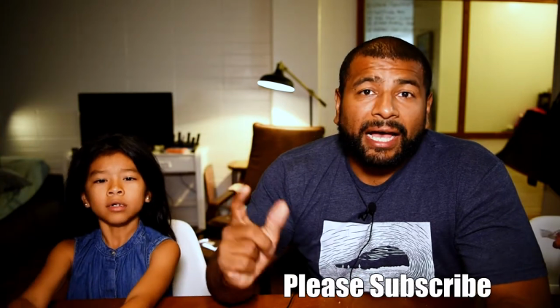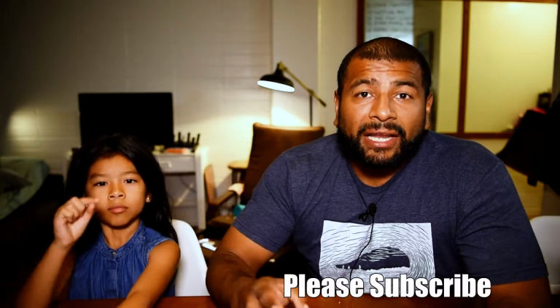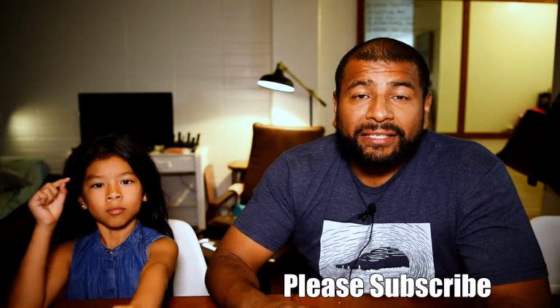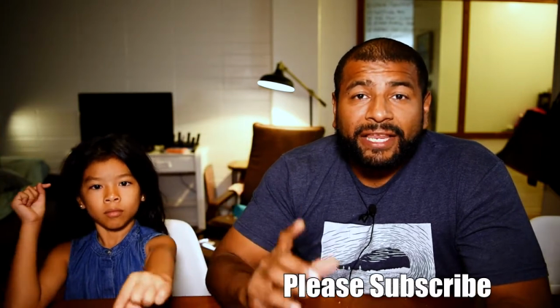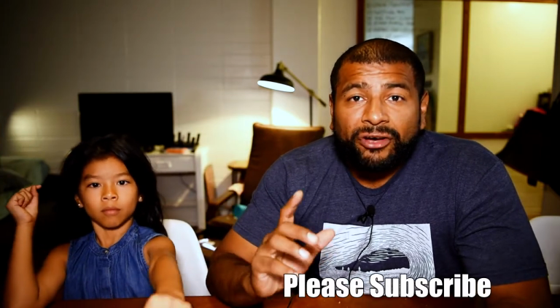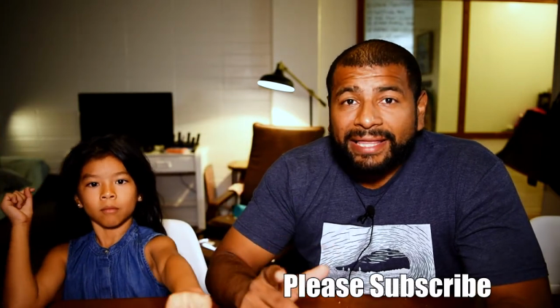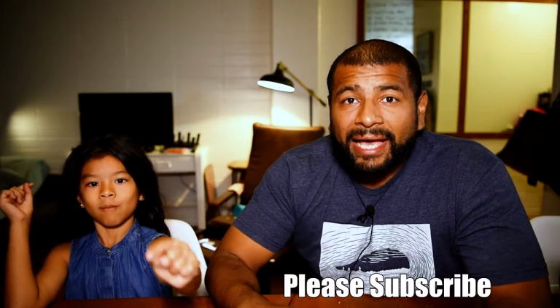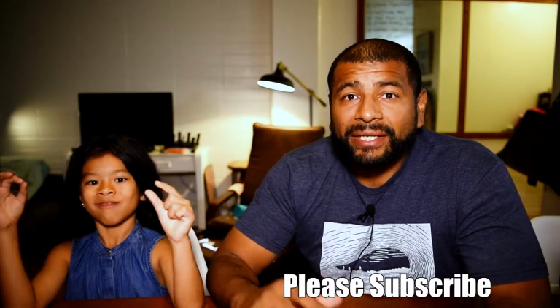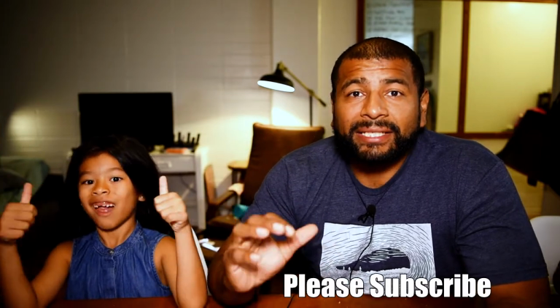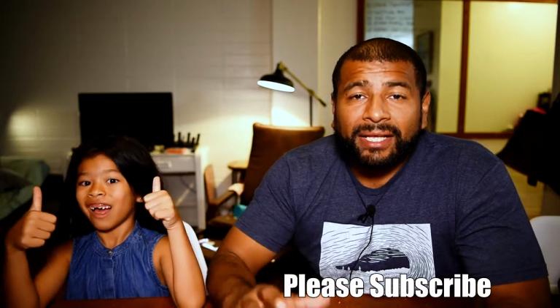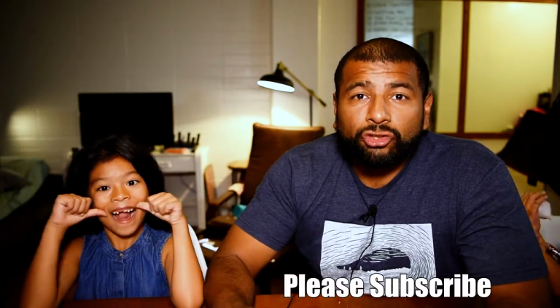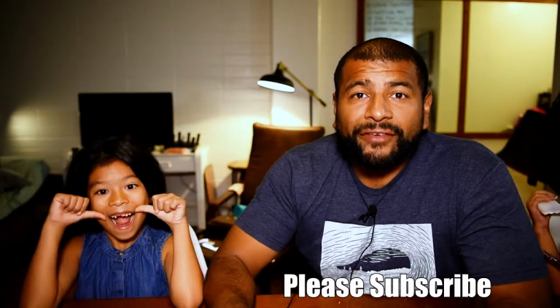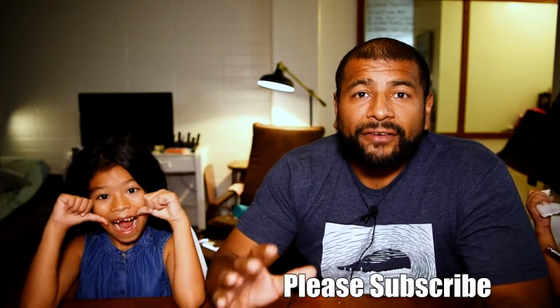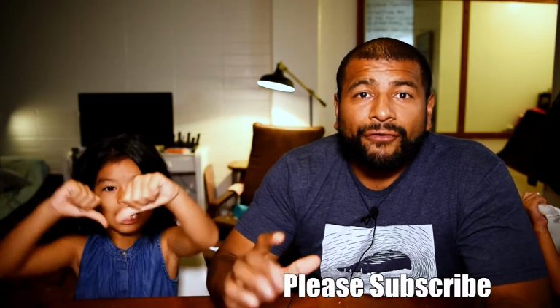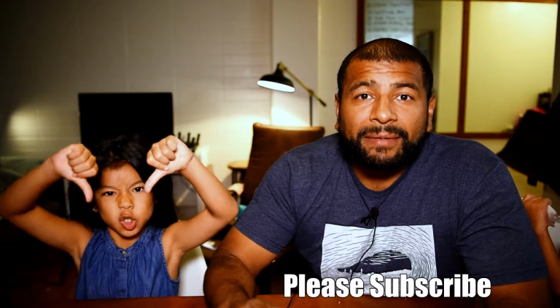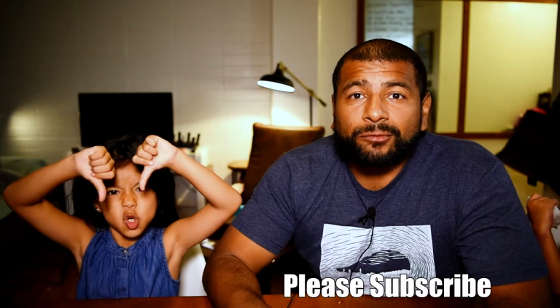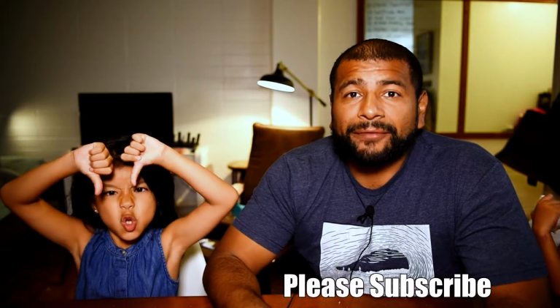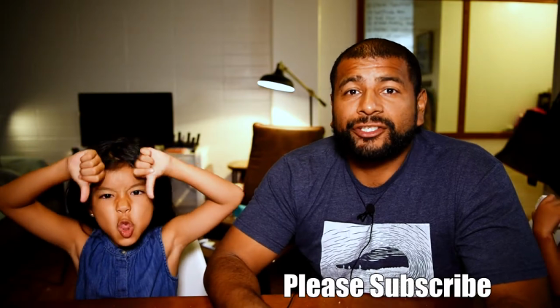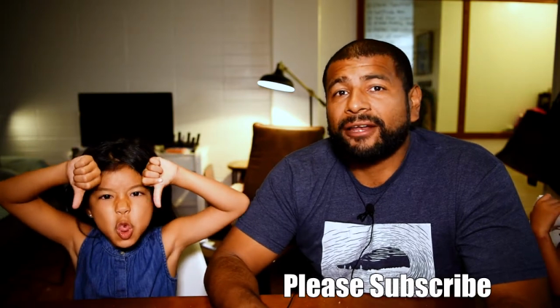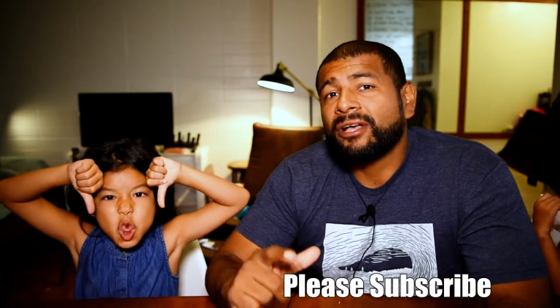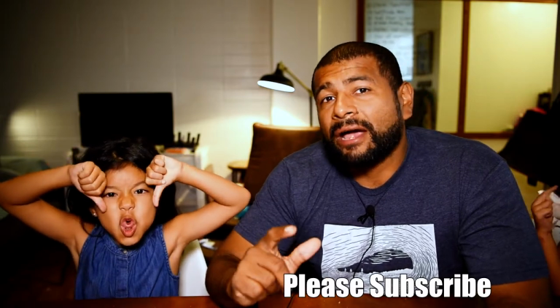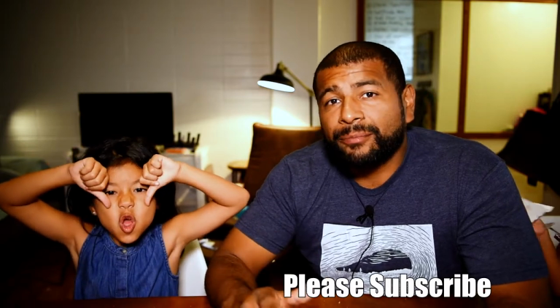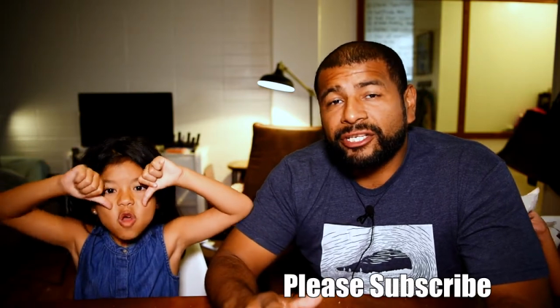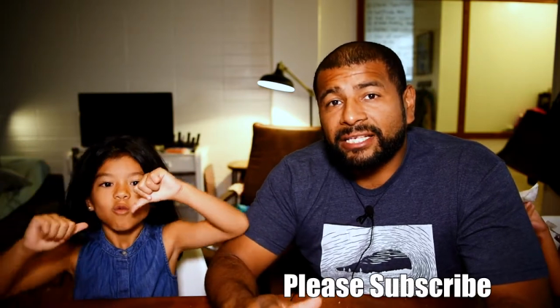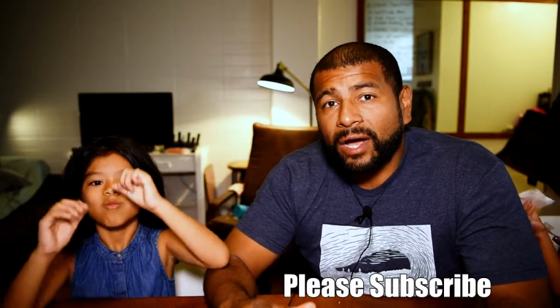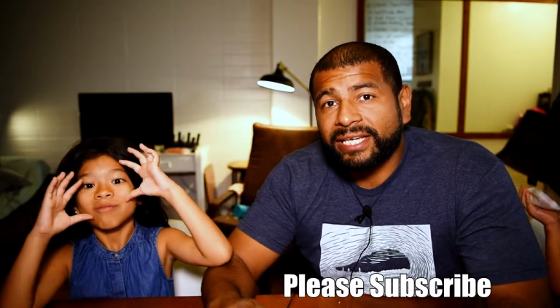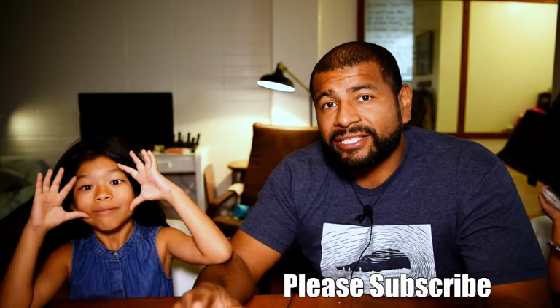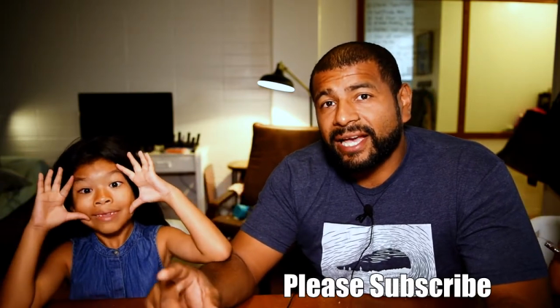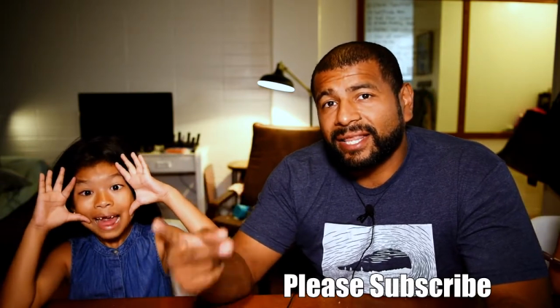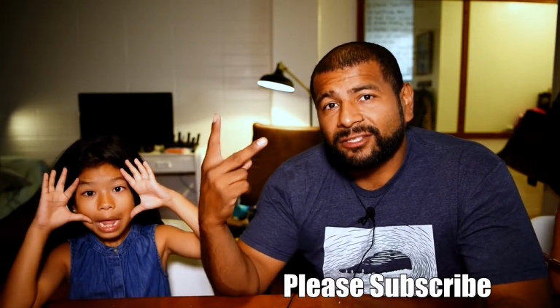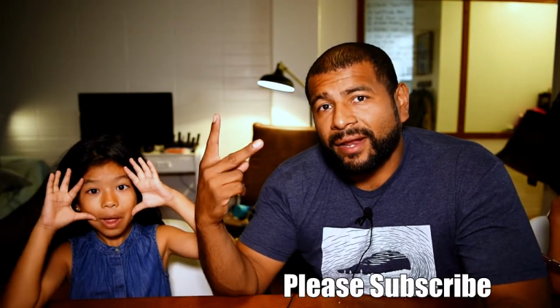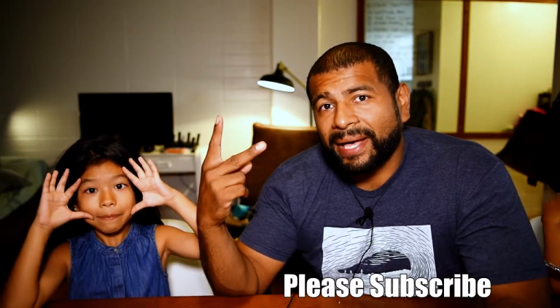If you like this video, hit that like button. Also, if you haven't already, please subscribe to this channel. I really appreciate you guys watching and I'll see you guys on the next one. Bye.